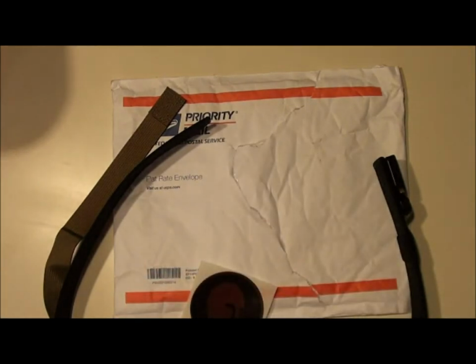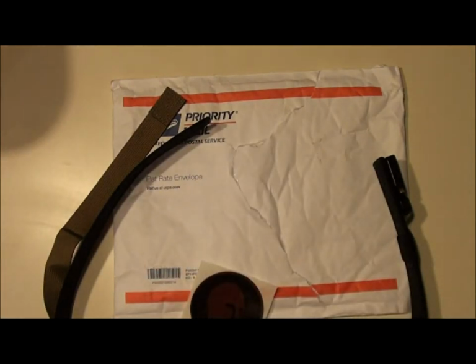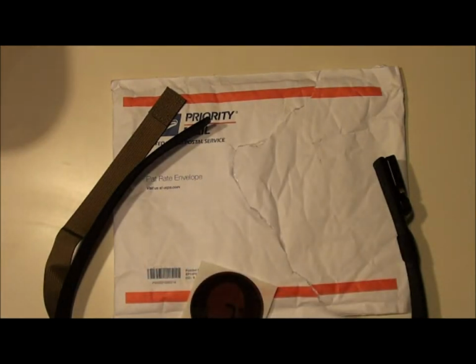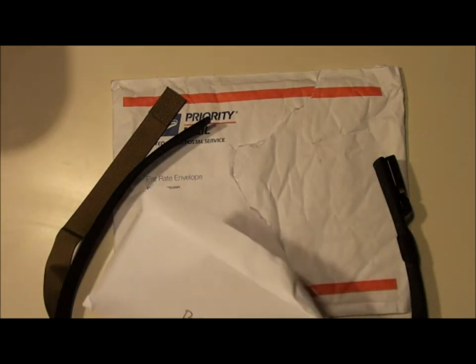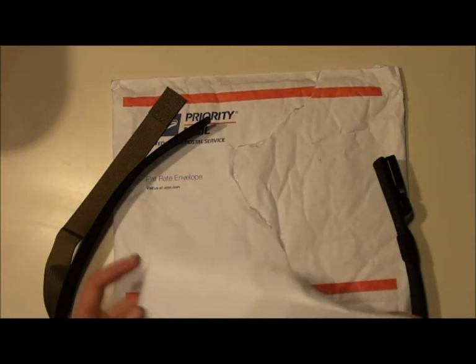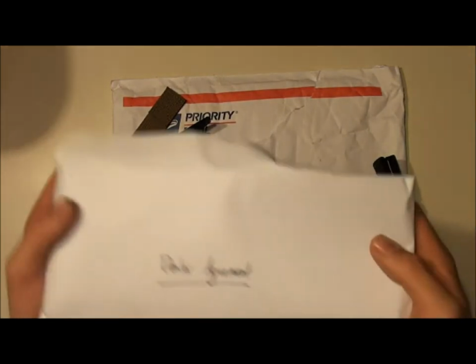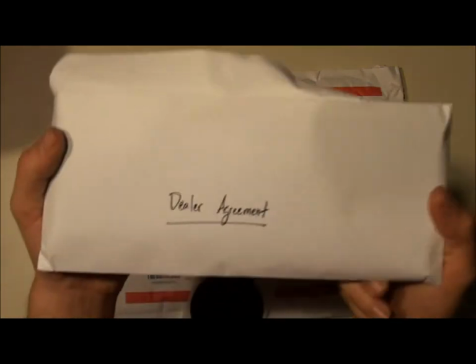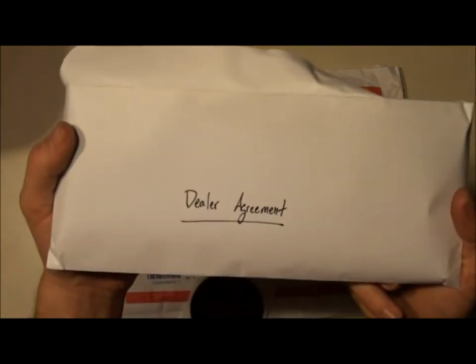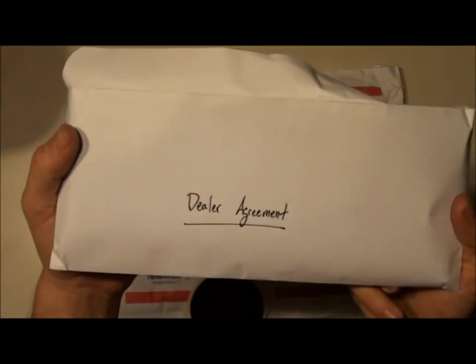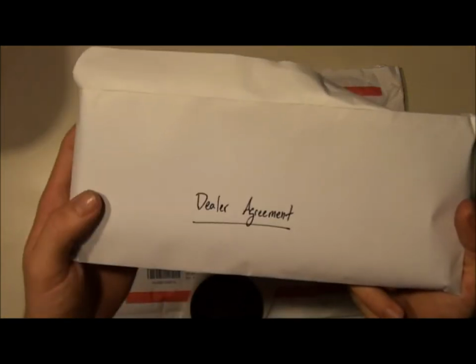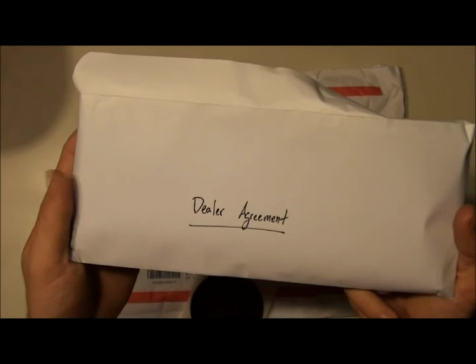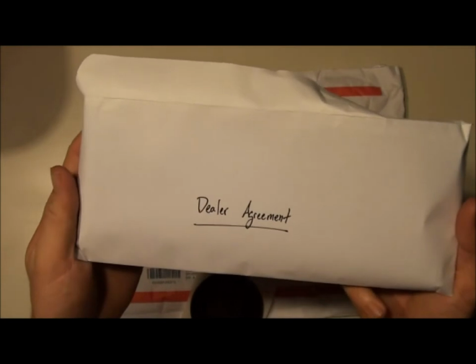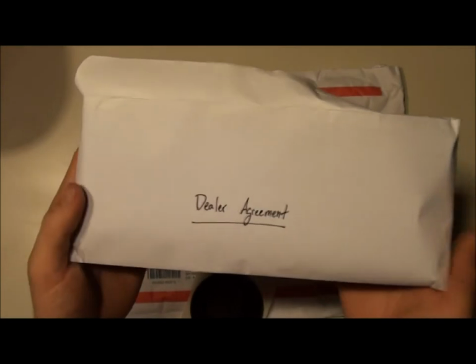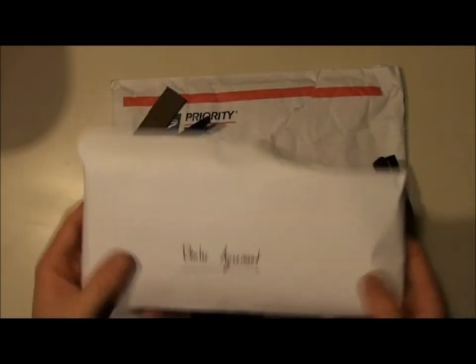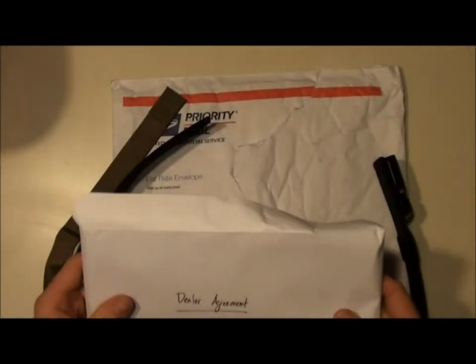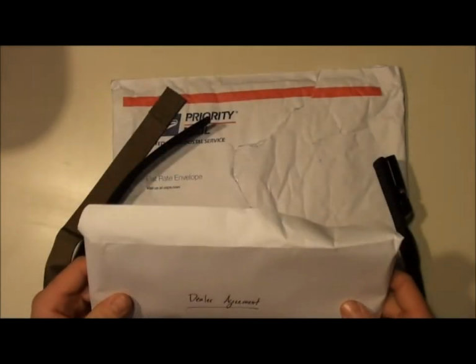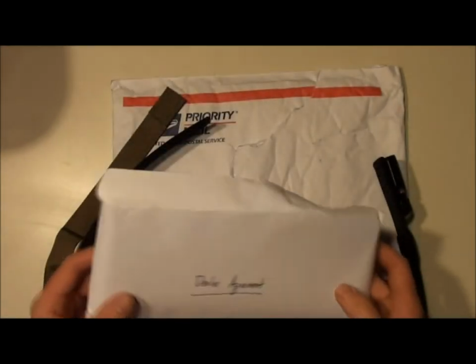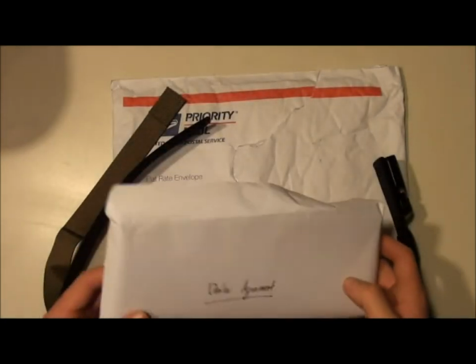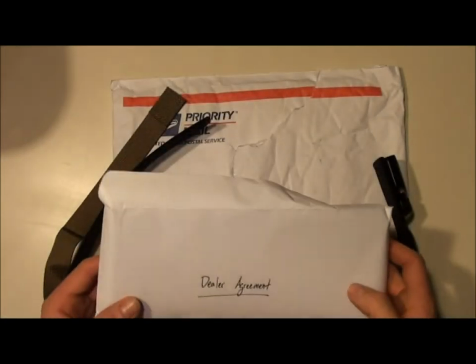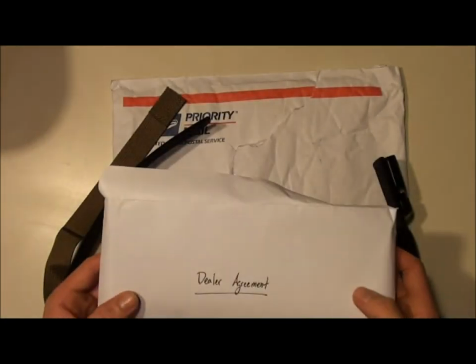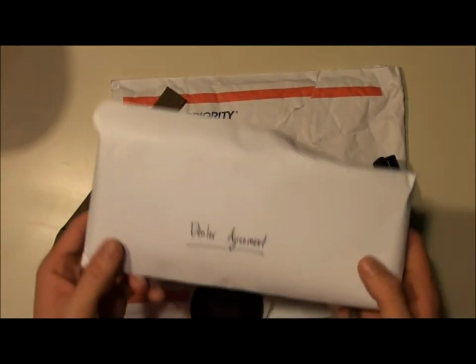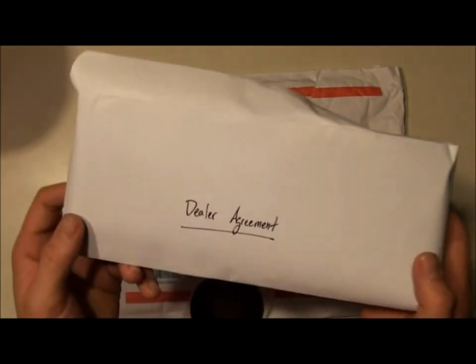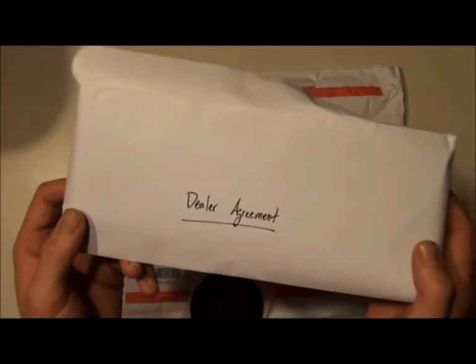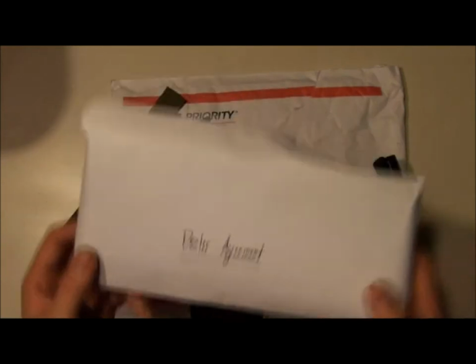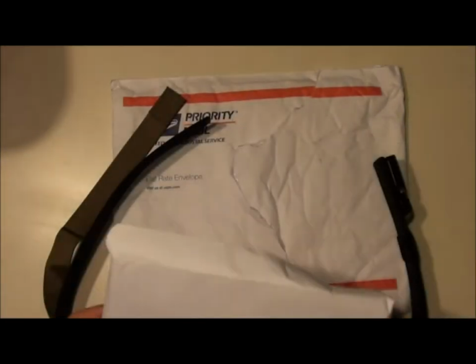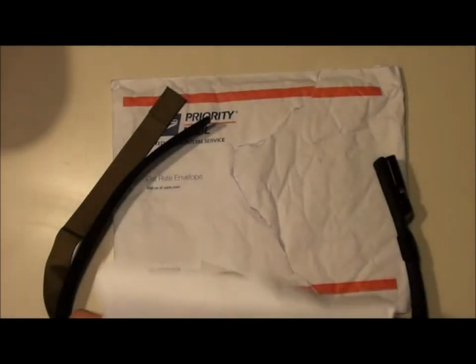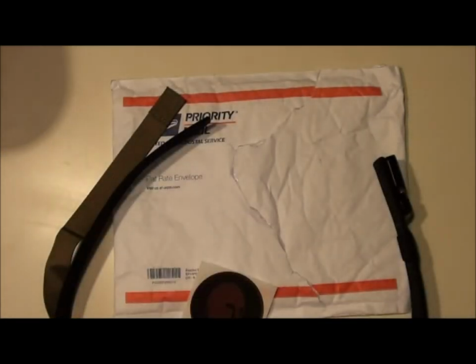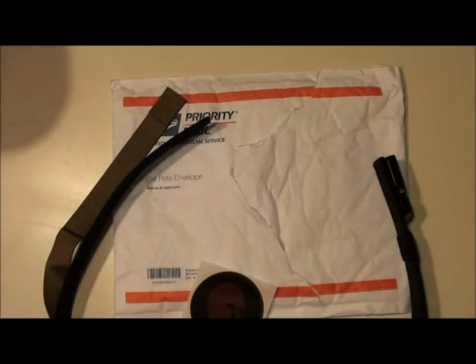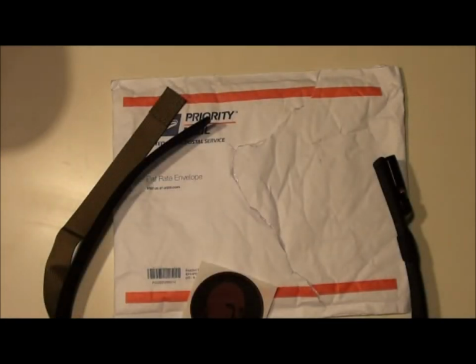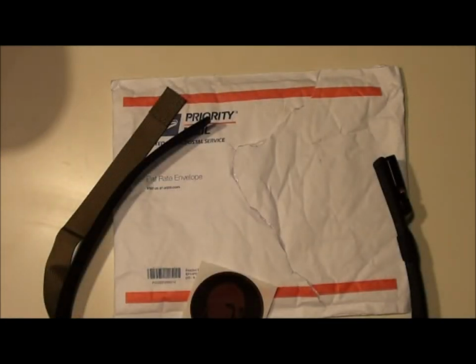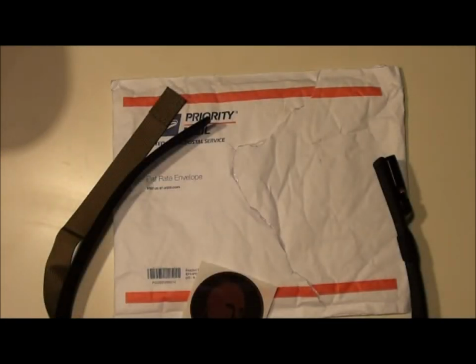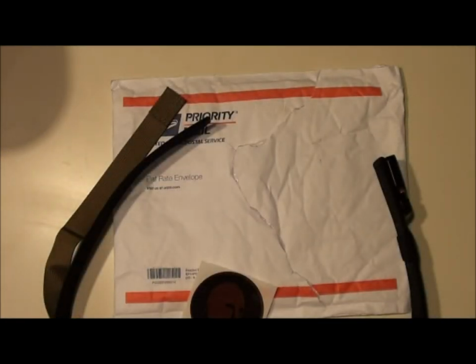They also sent me, as you can see here, a dealer agreement. So take a look and keep an eye out for that — we may be stocking some Ares Gear down the road a little bit. You never know.